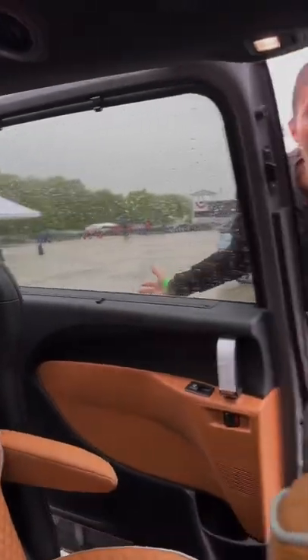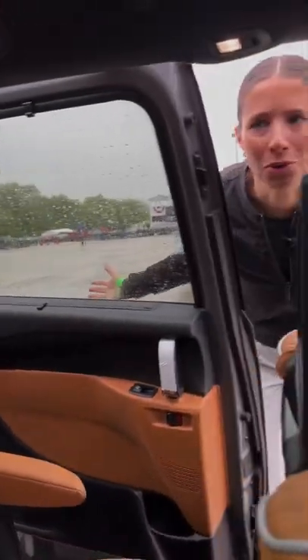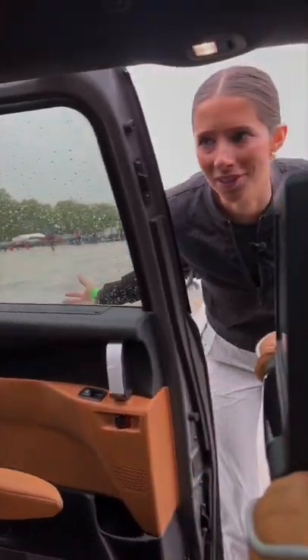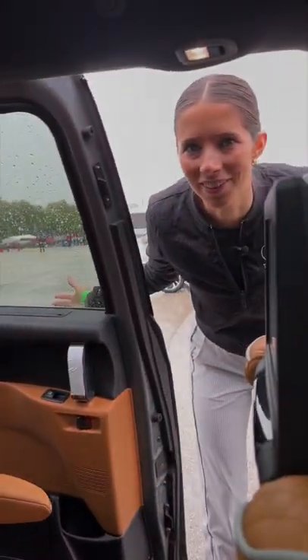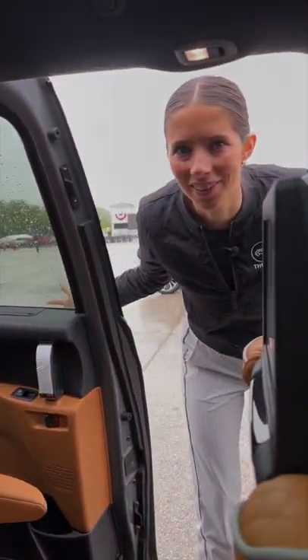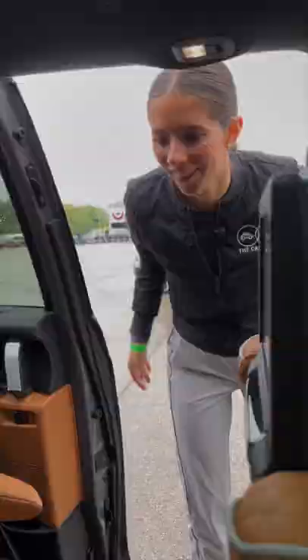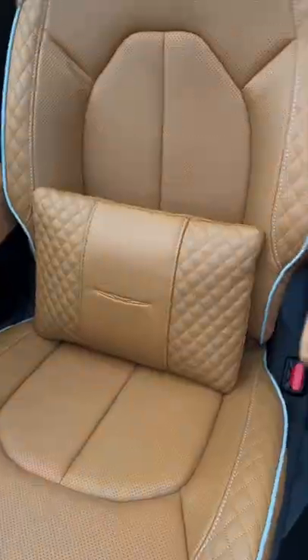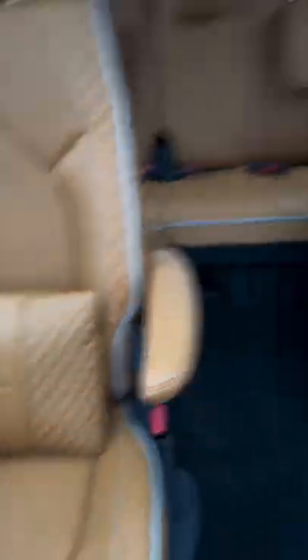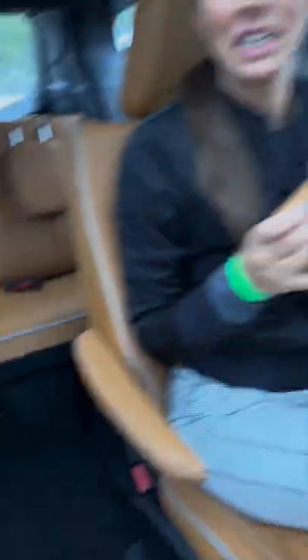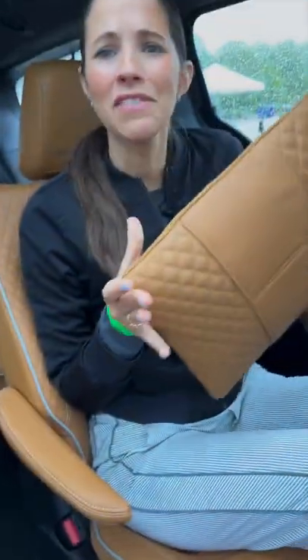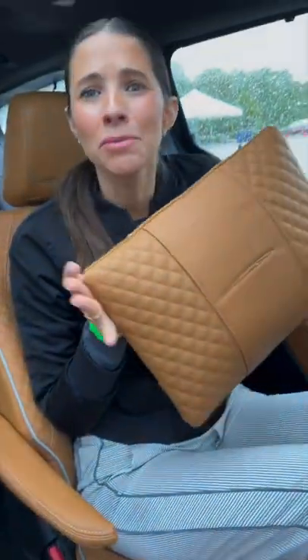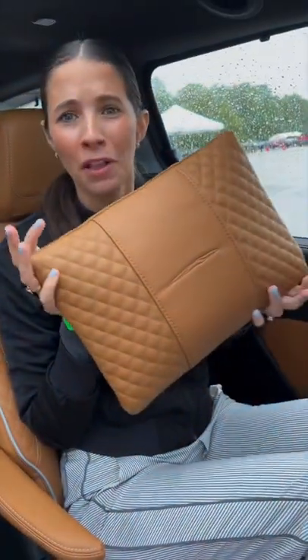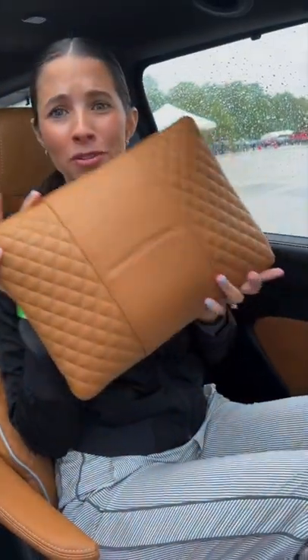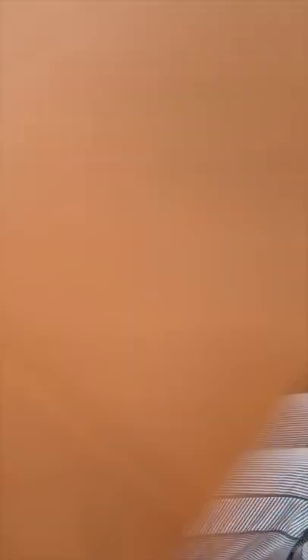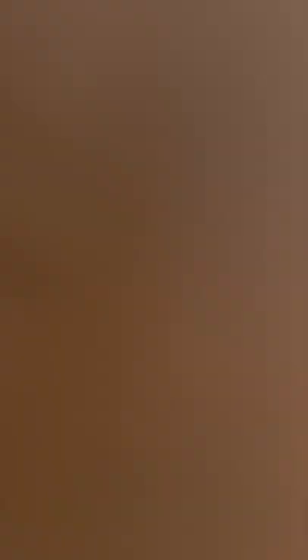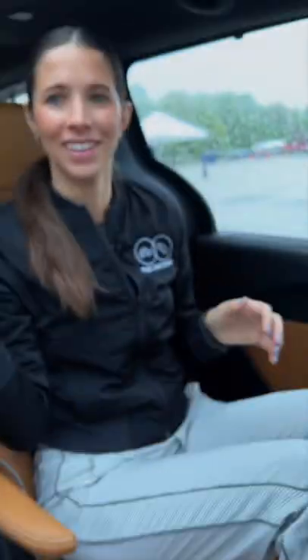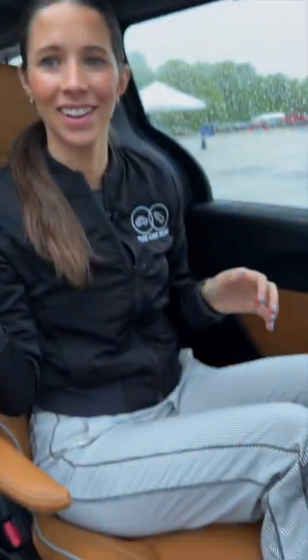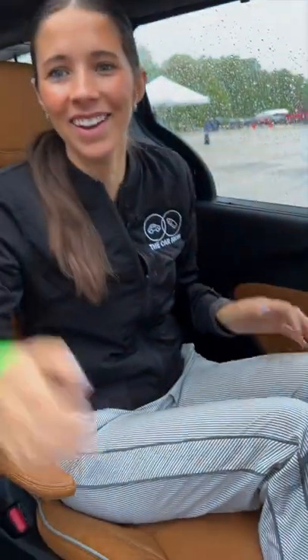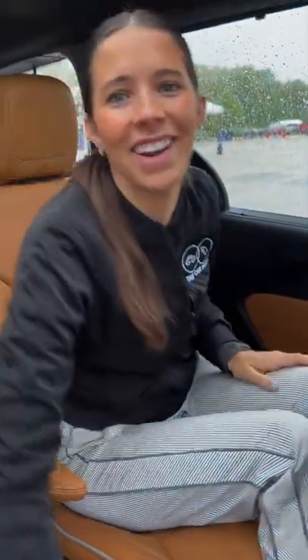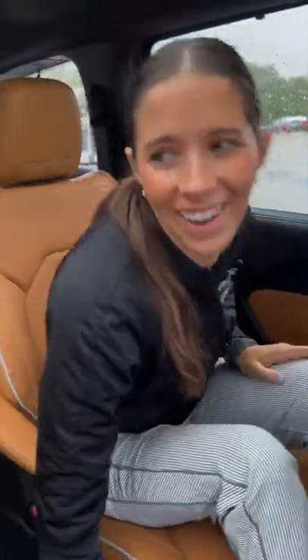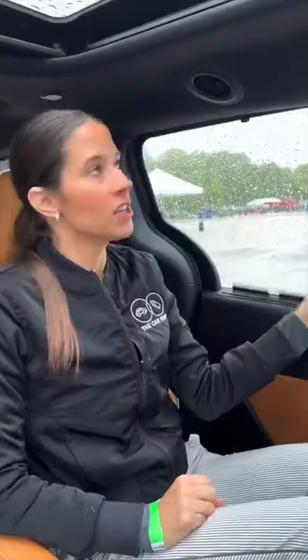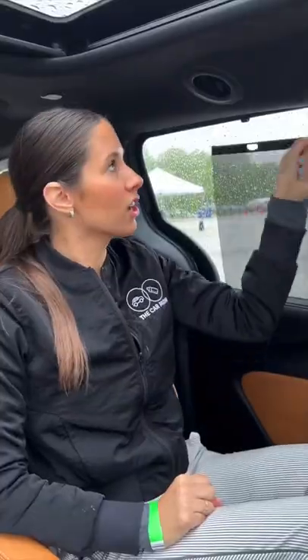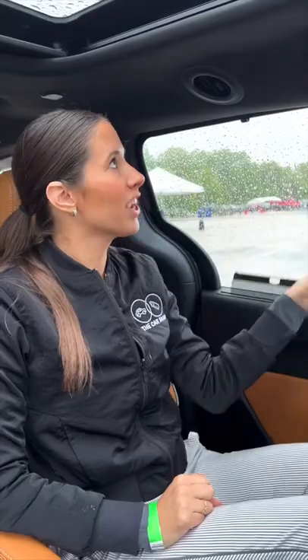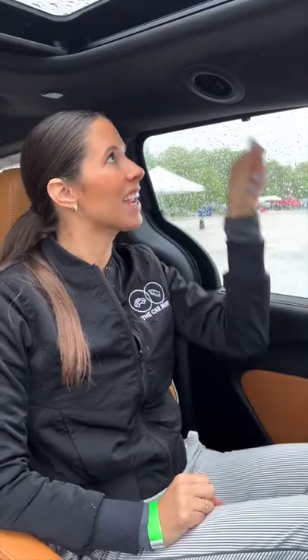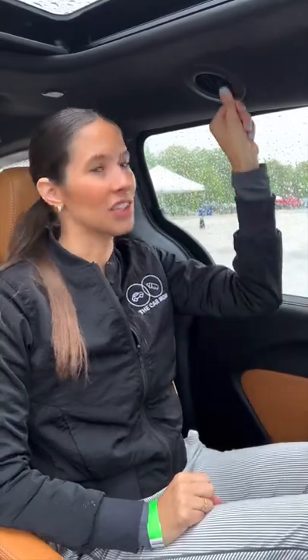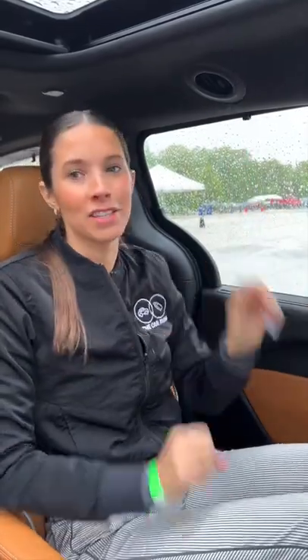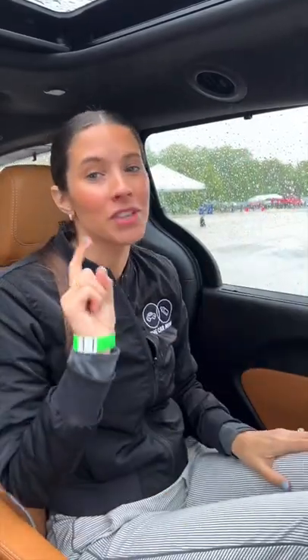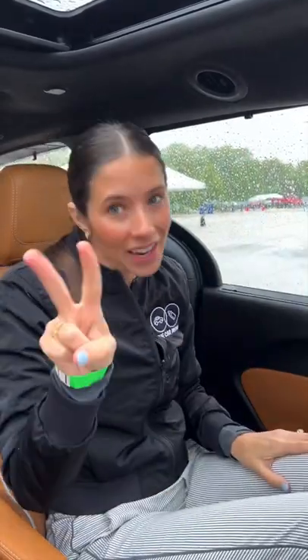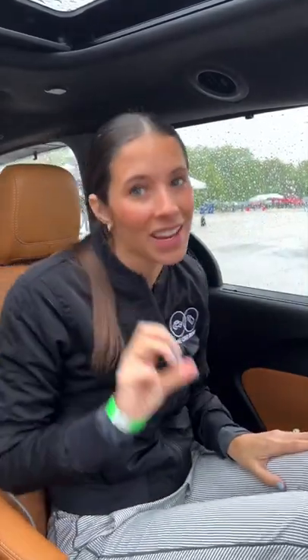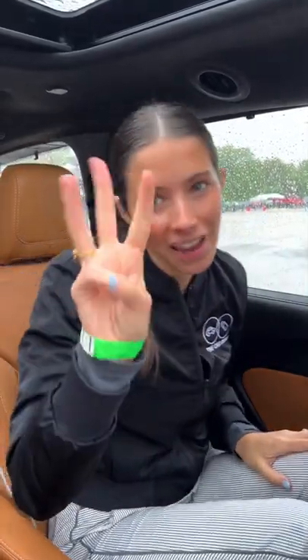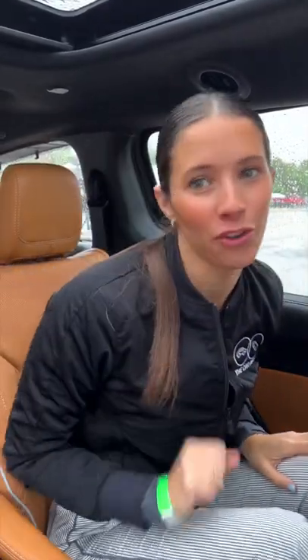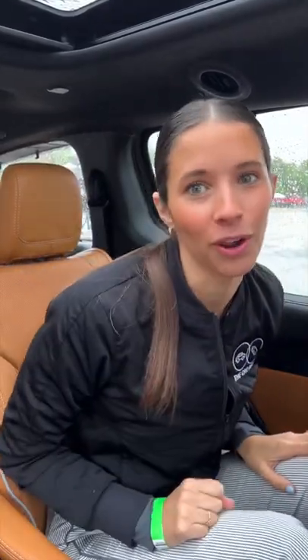Sliding doors. It even comes with pillows. Sun shades and ceiling vents in both the second and the third row.